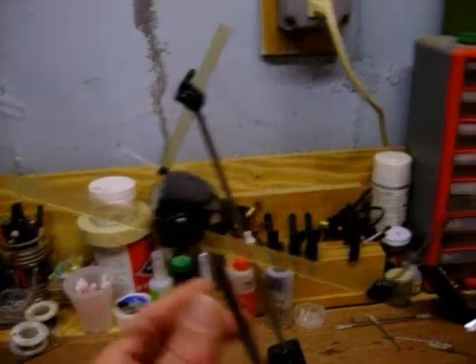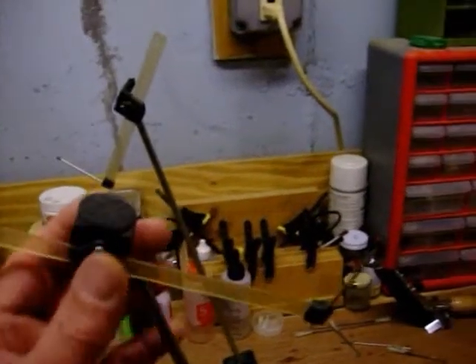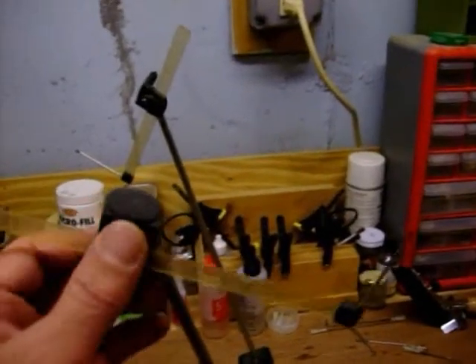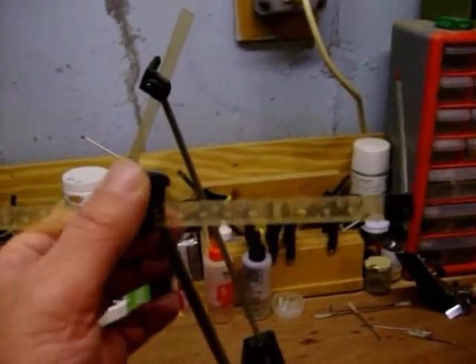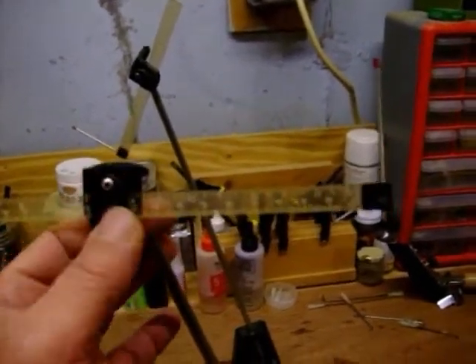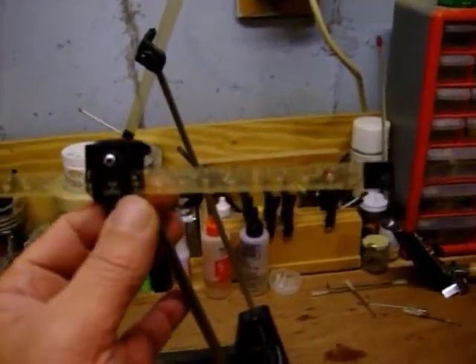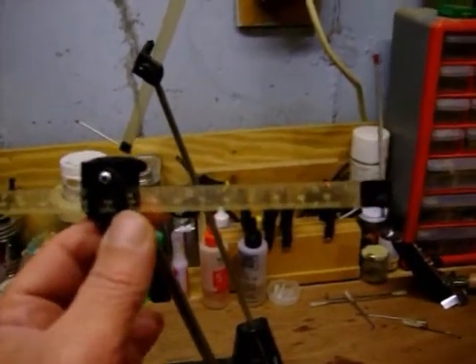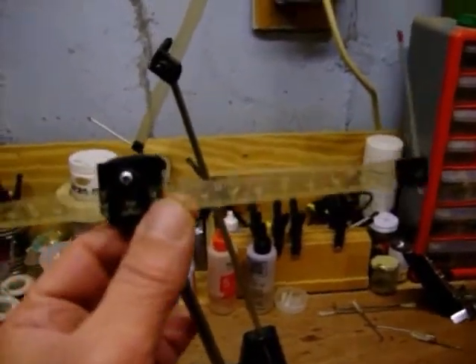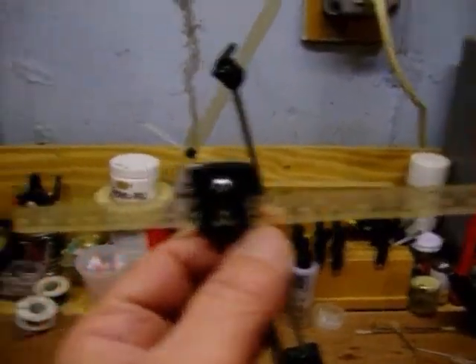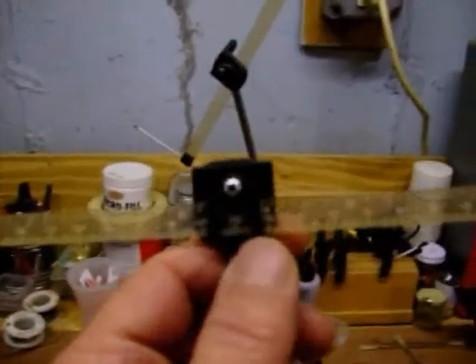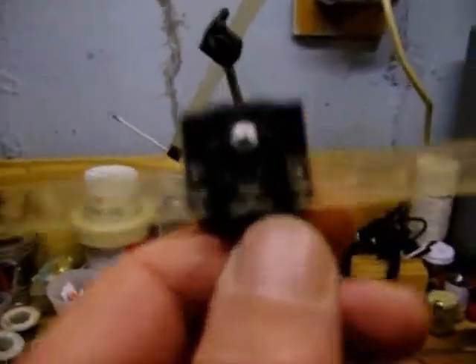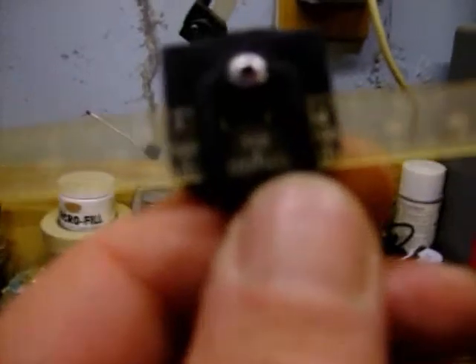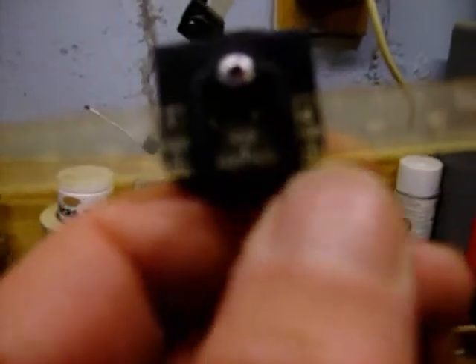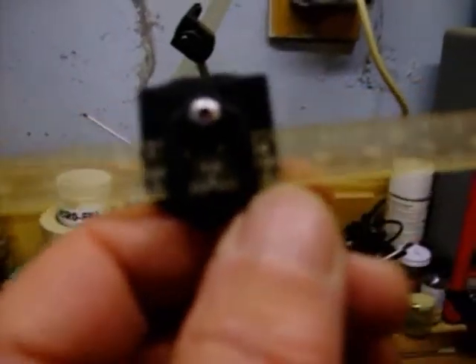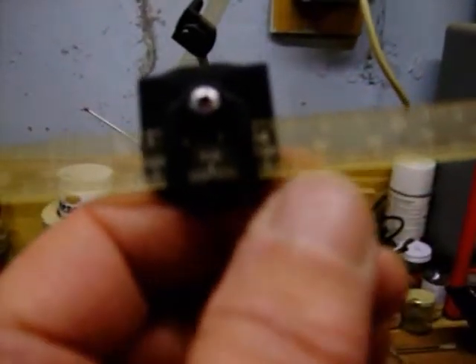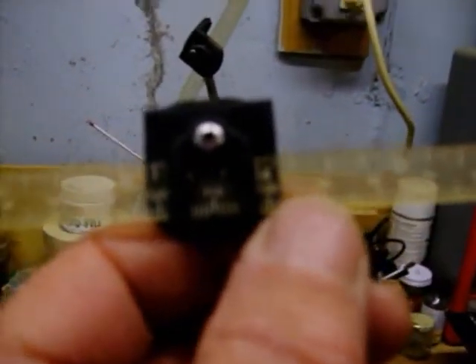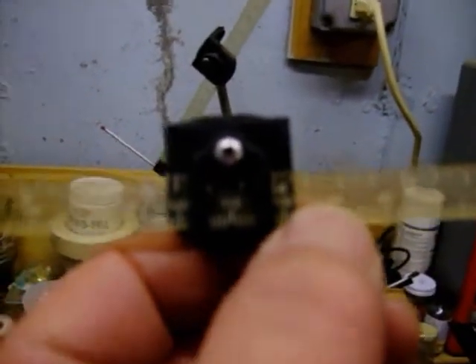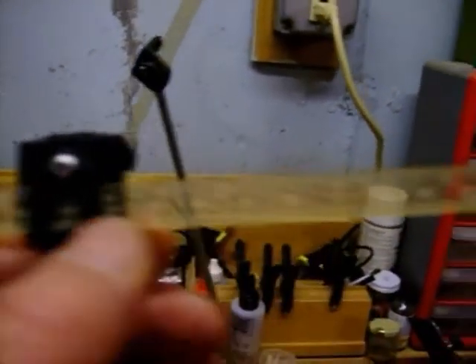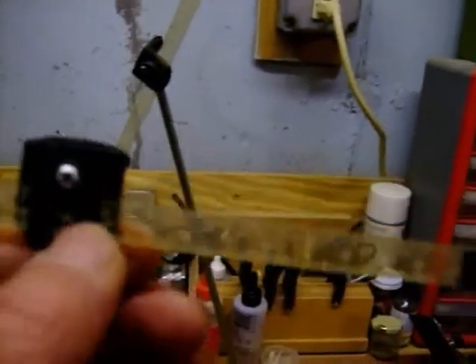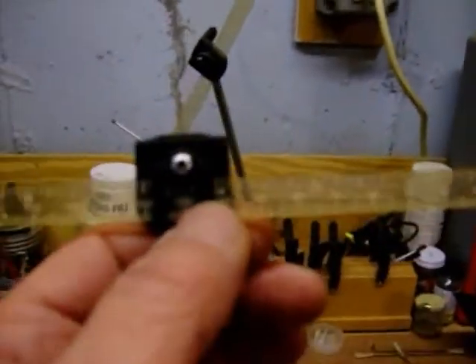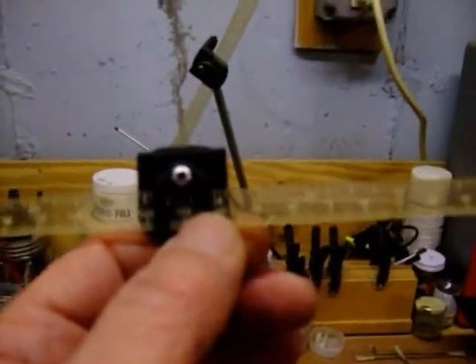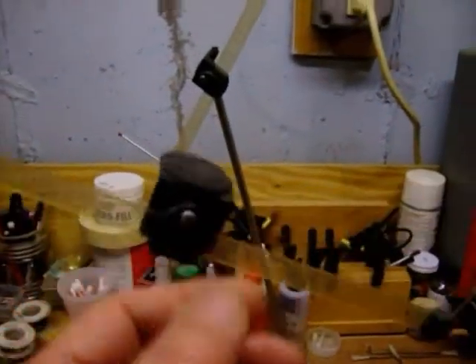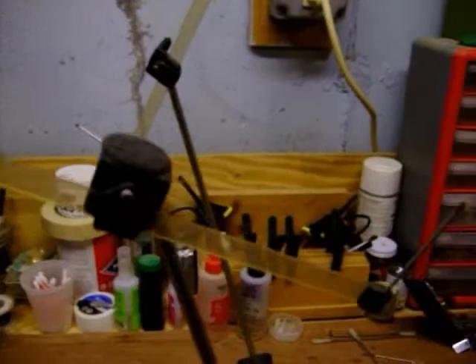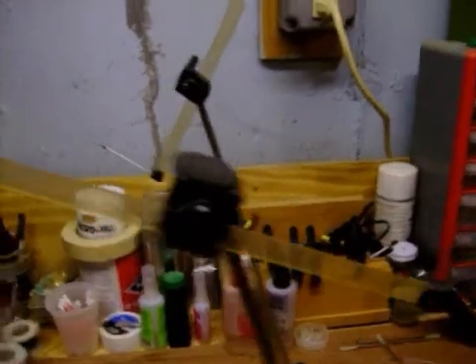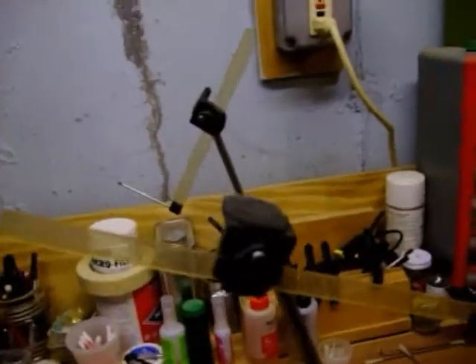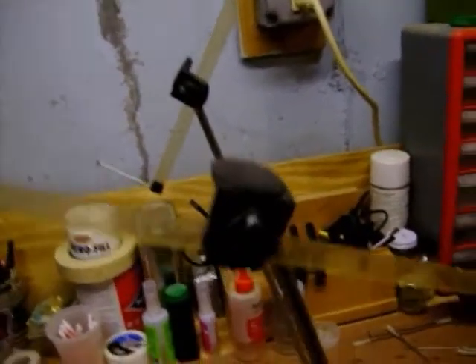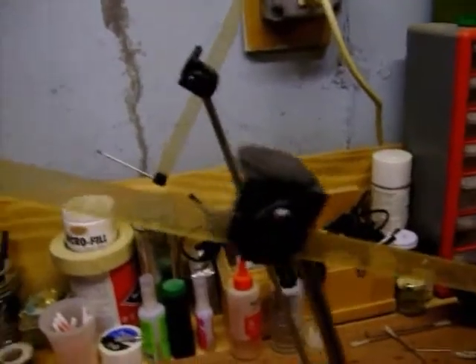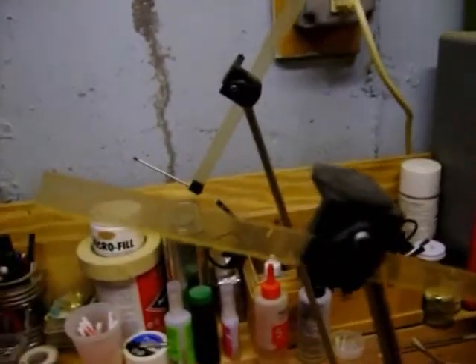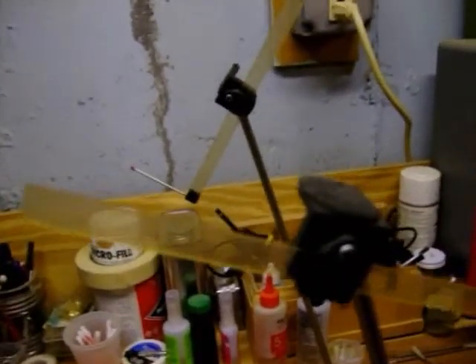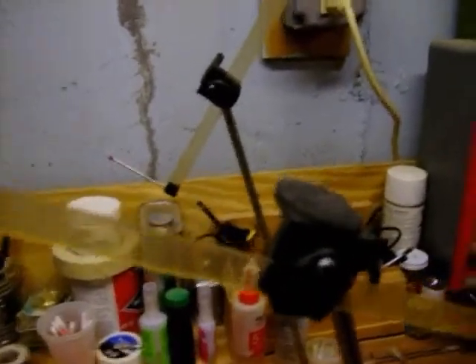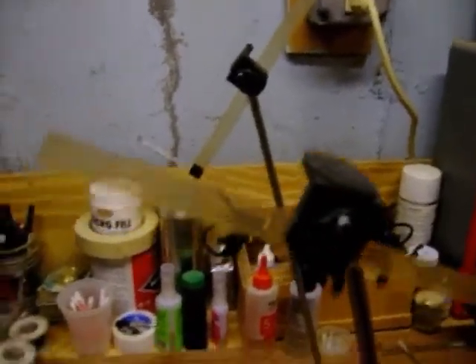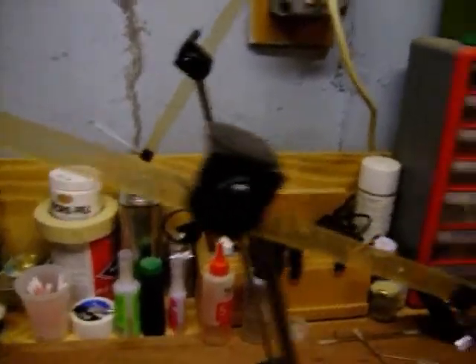This is how to balance a low wing plane. As you can see, I set the marks — I'm set at four and a quarter right now. That's kind of what you're going to want: four and a quarter to five and a quarter for extreme 3D.